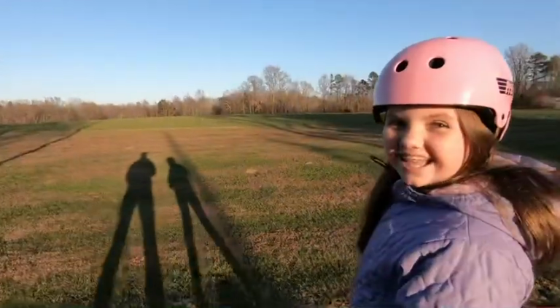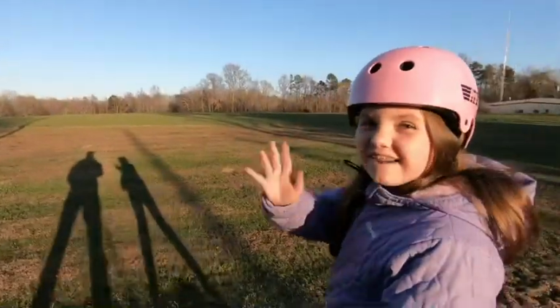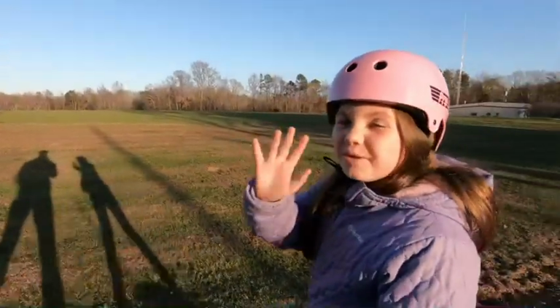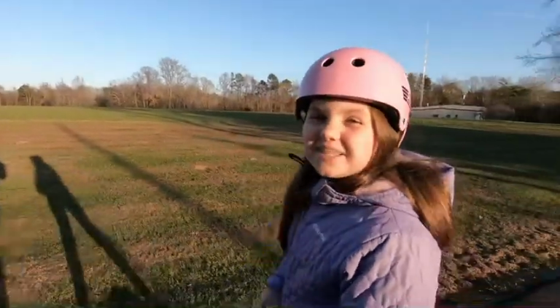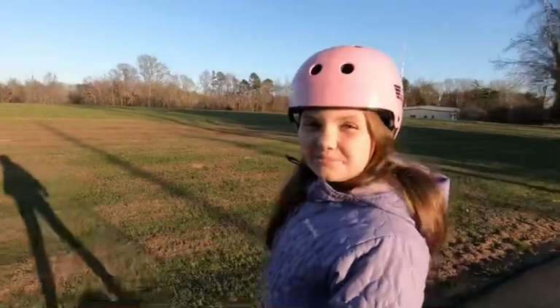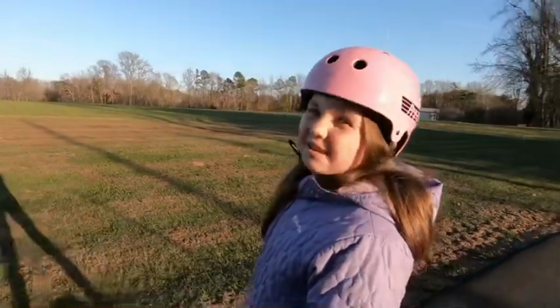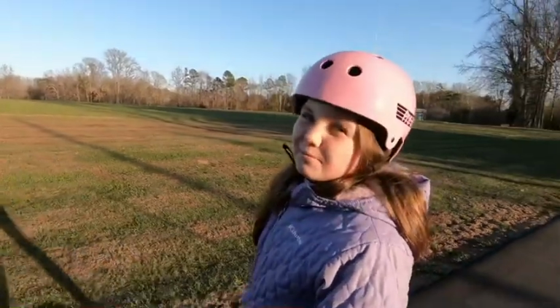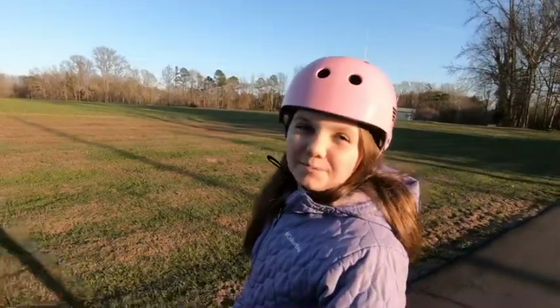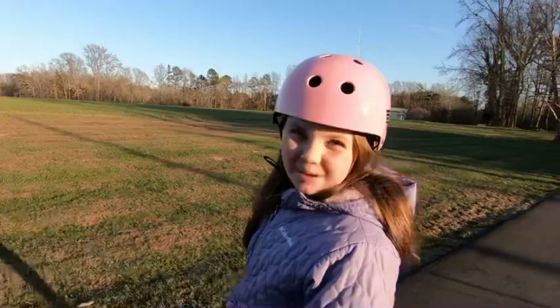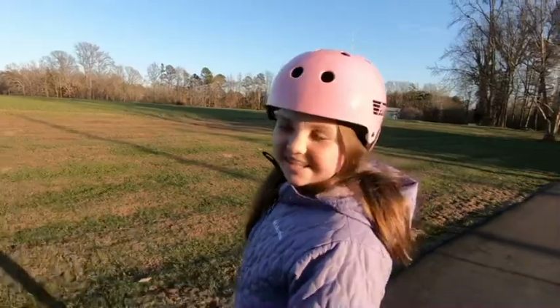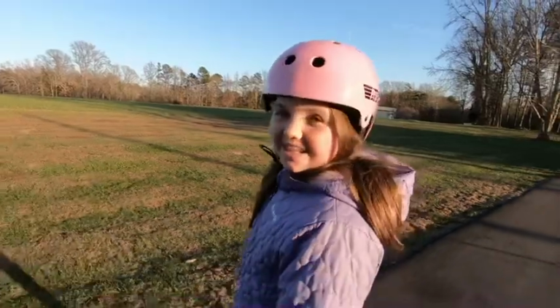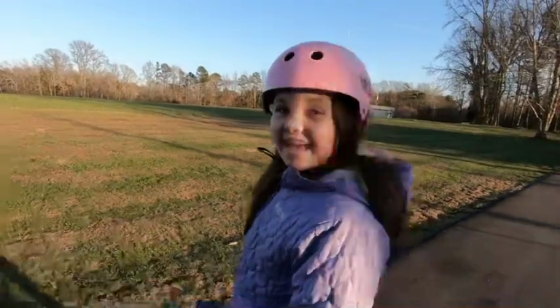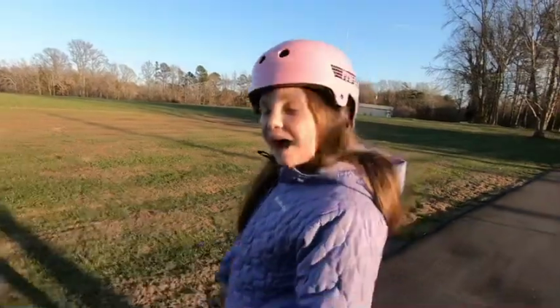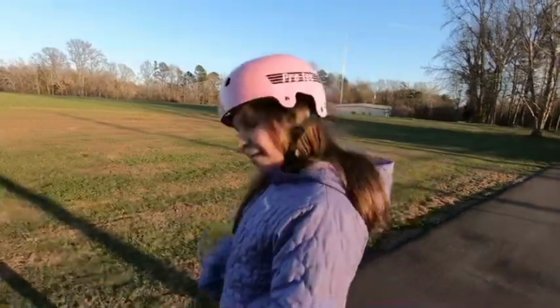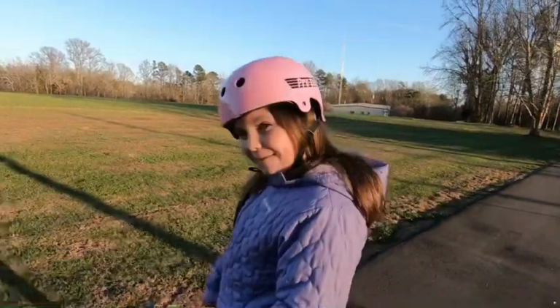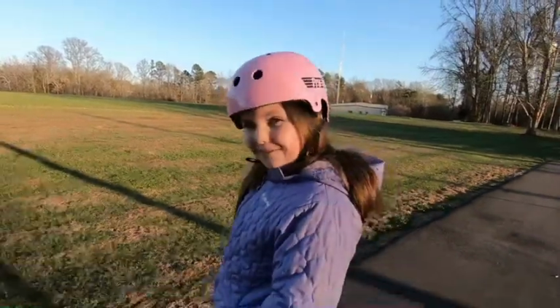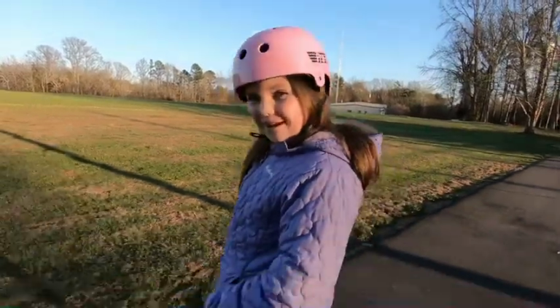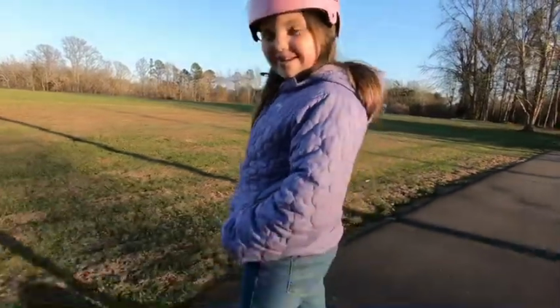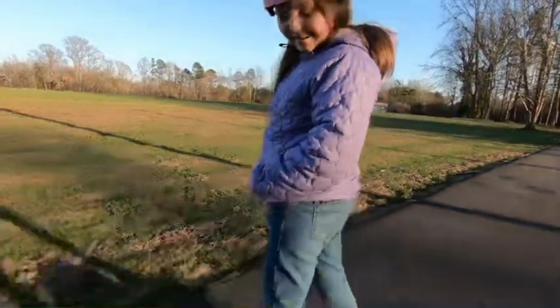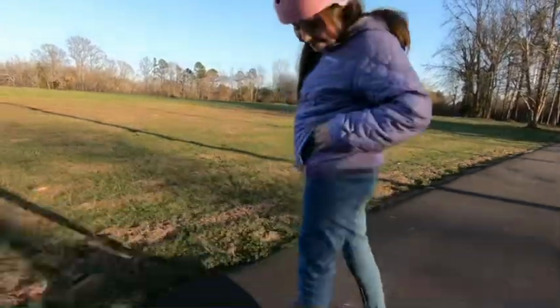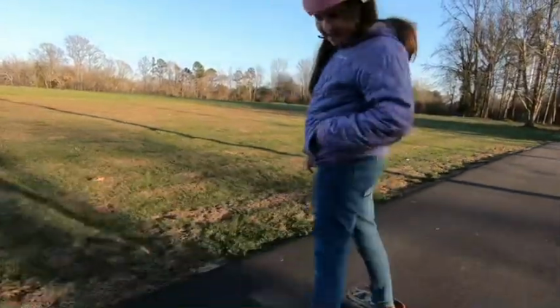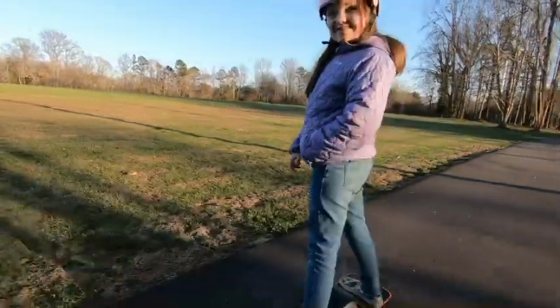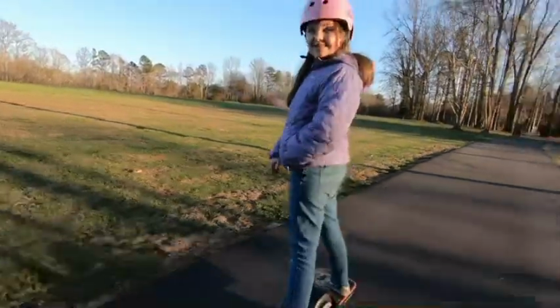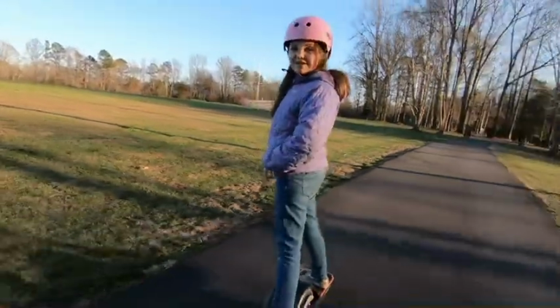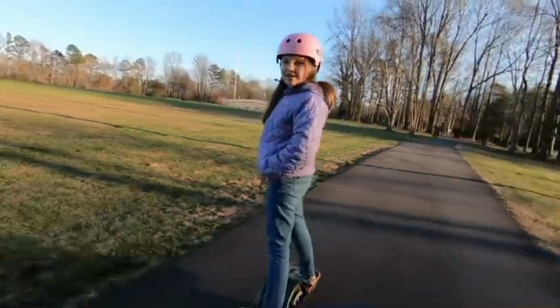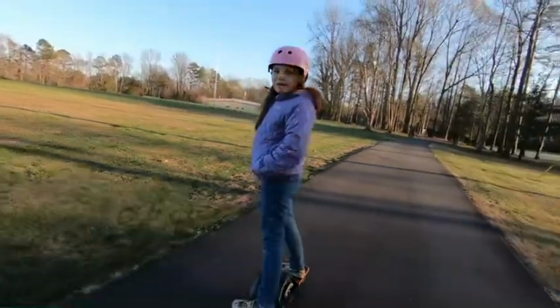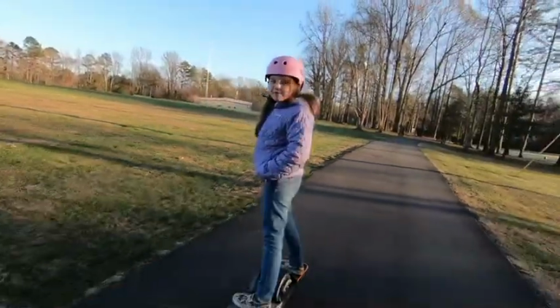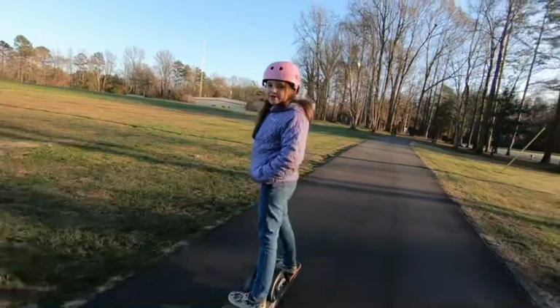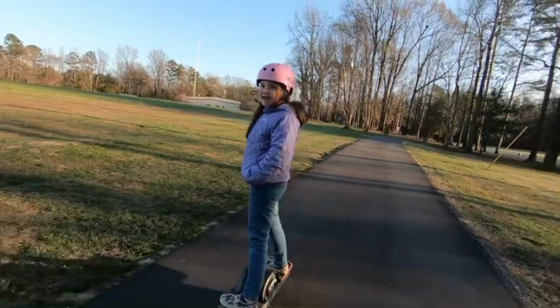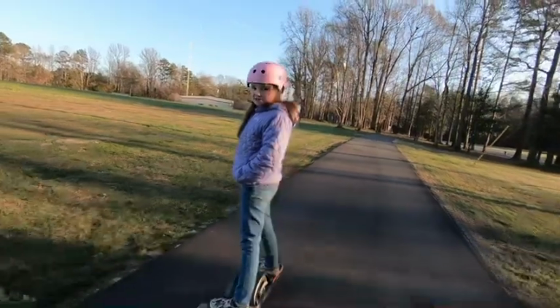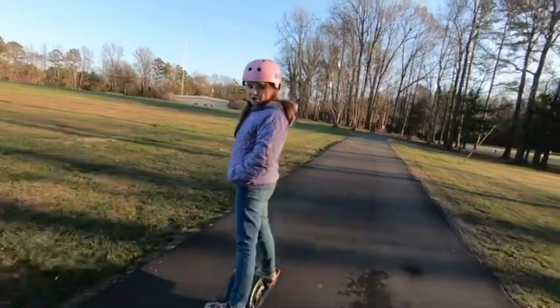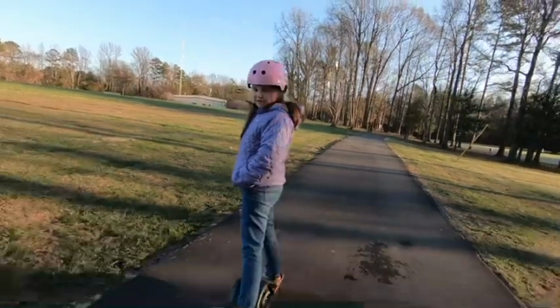Hi everyone, this is Riley with Rolling with Riley. Today I'm on my one wheel right here. Isn't this thing cool? You're probably wondering how to control this.